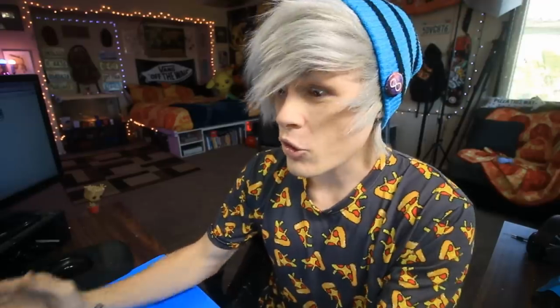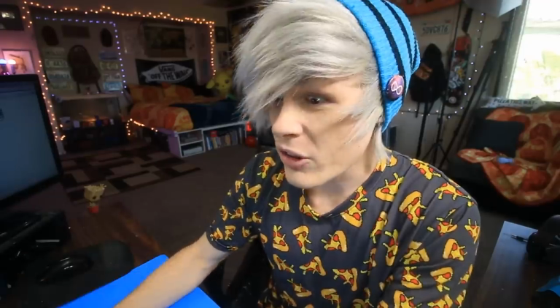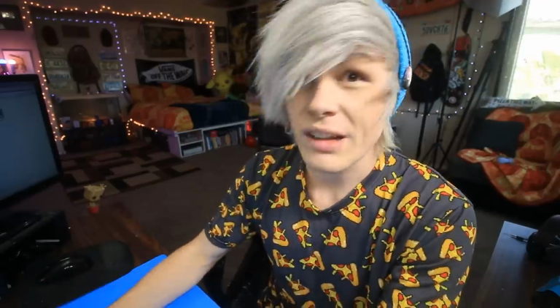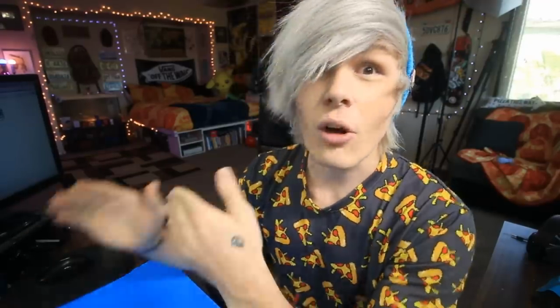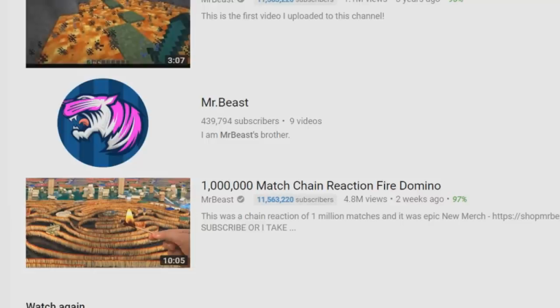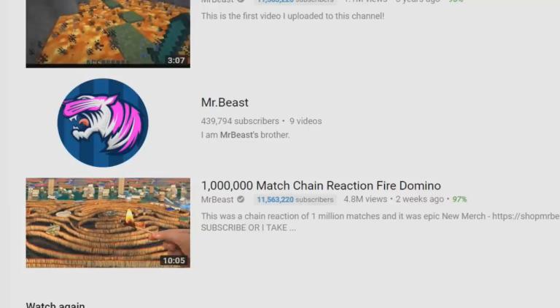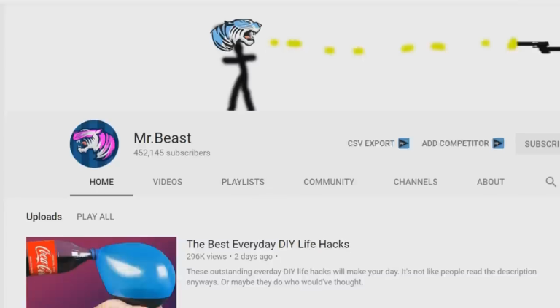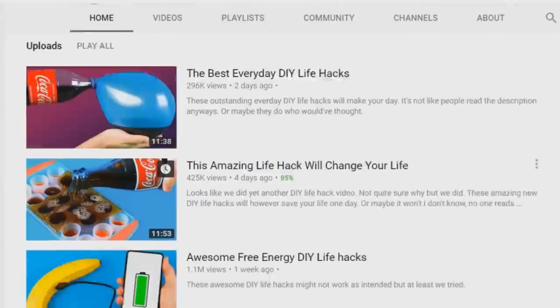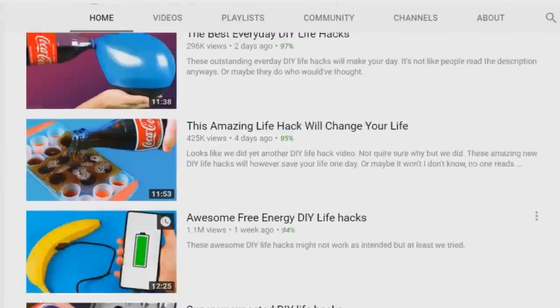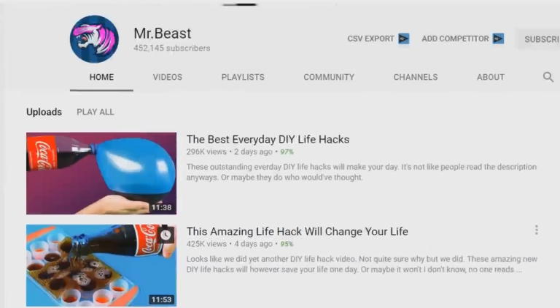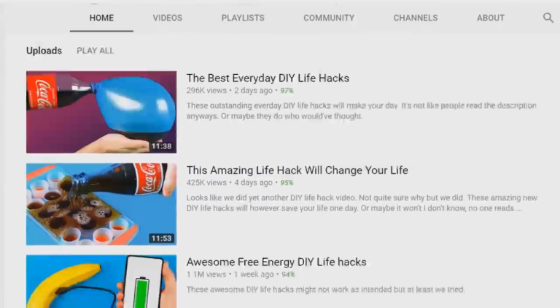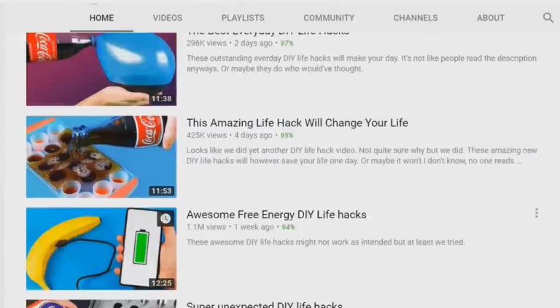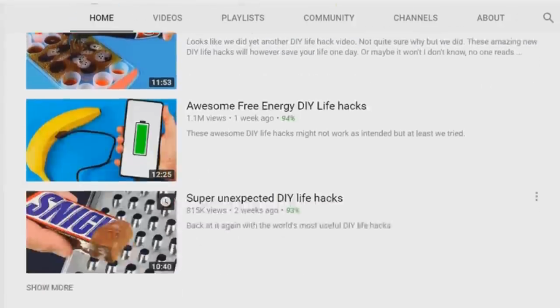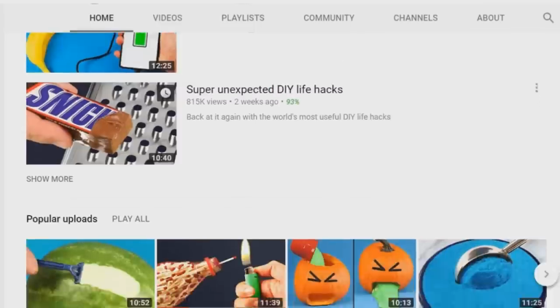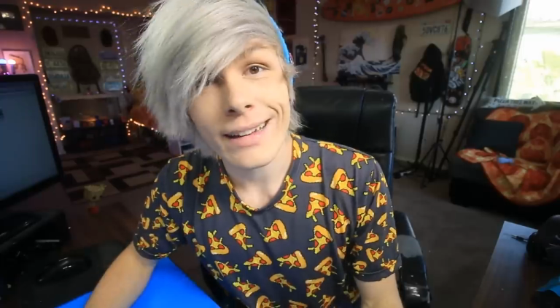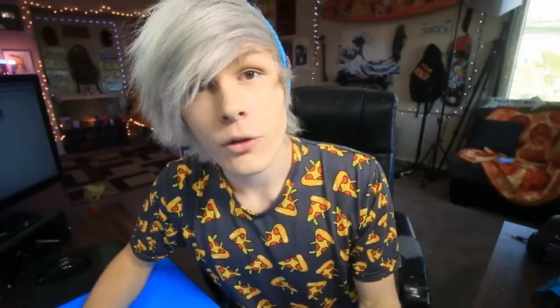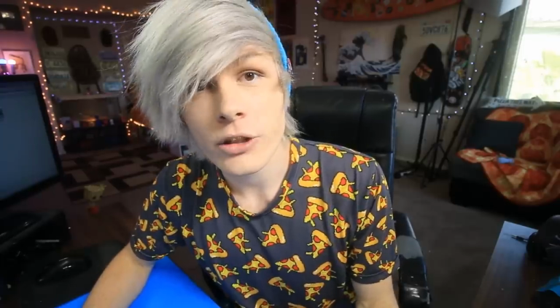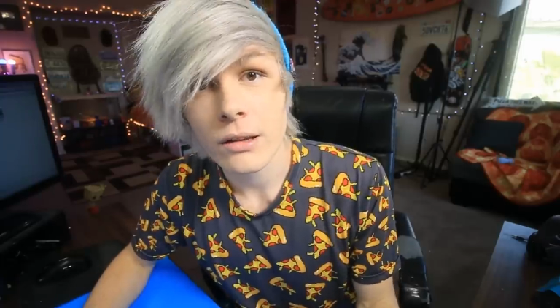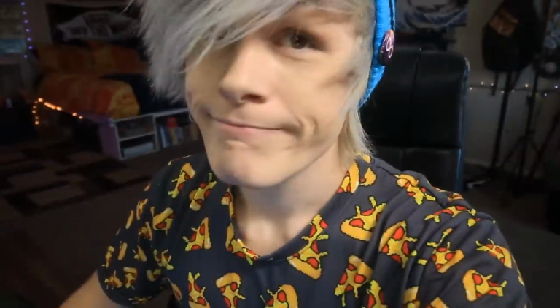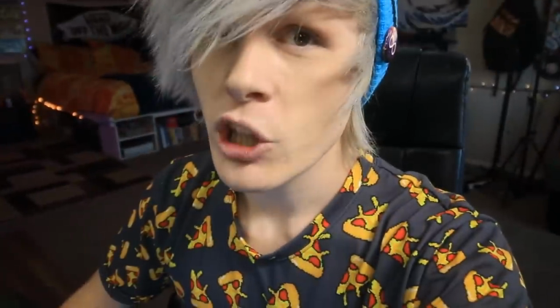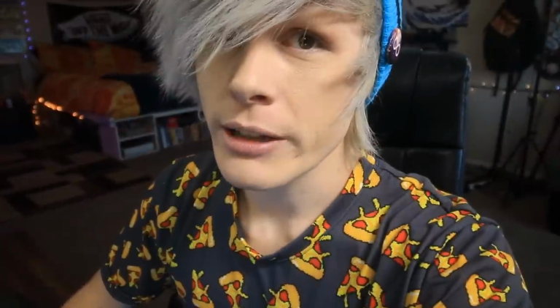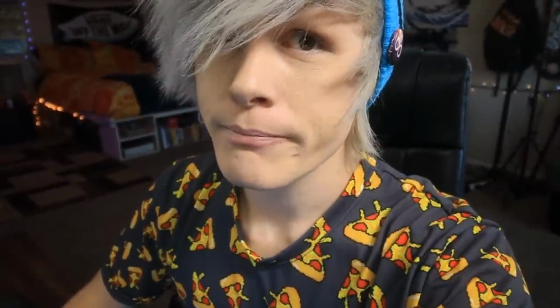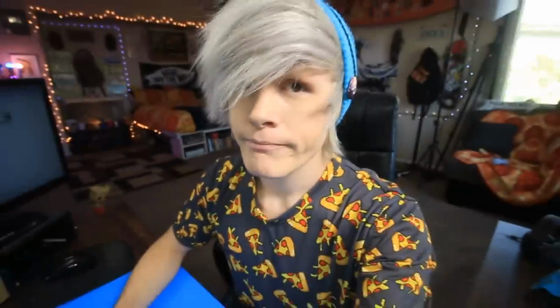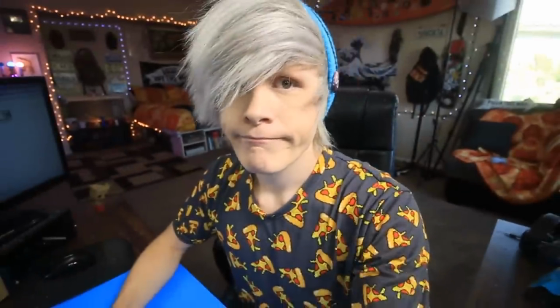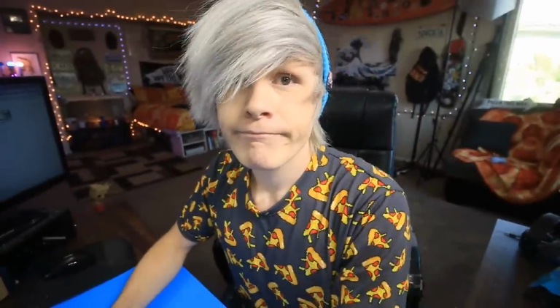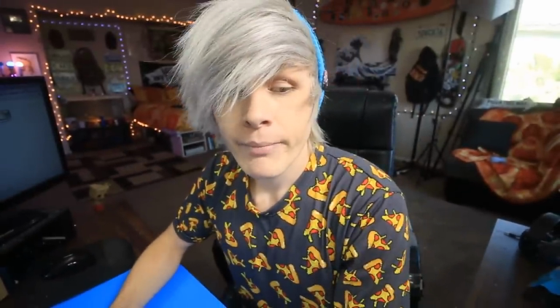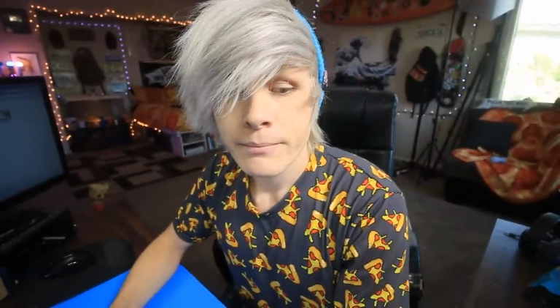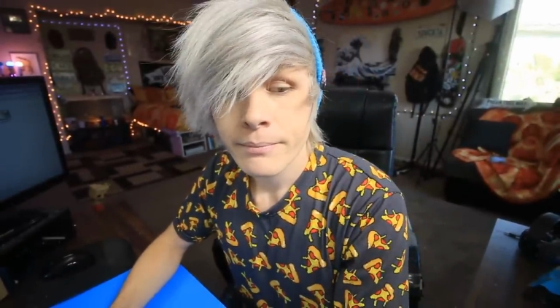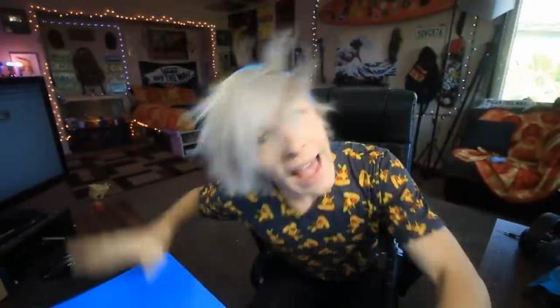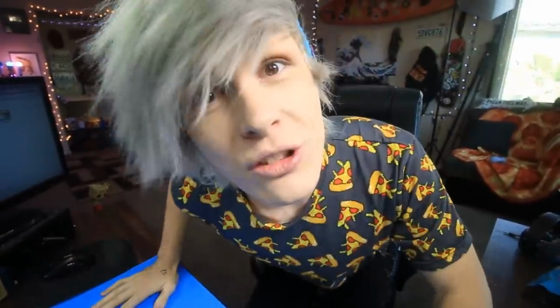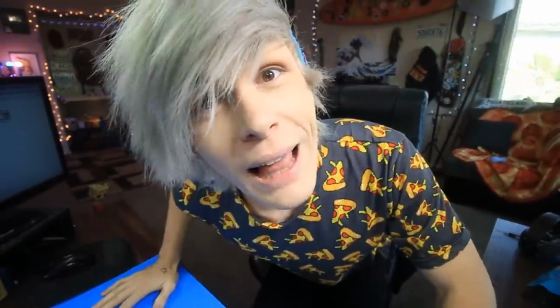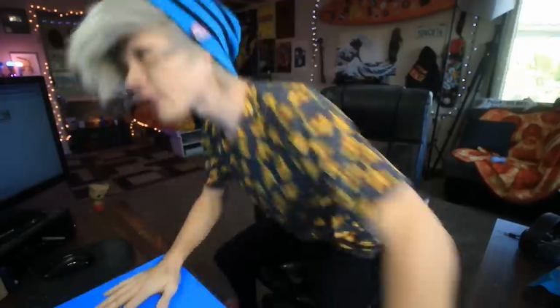Even Mr. Beast knows this — he has a whole channel now dedicated to doing life hacks and crafts. Felix, if you're watching this, you know what to do. Anyway, let's do some life hacks!